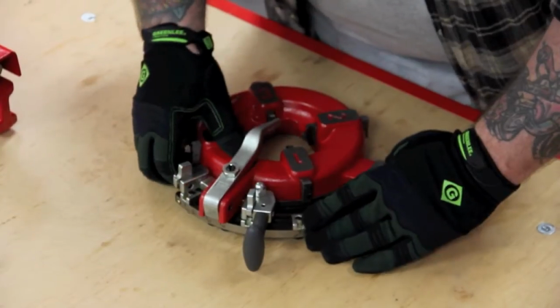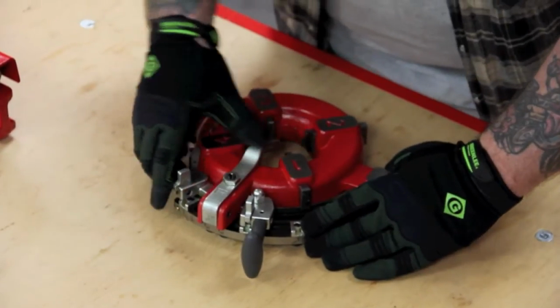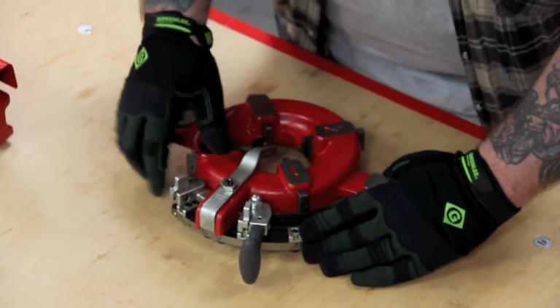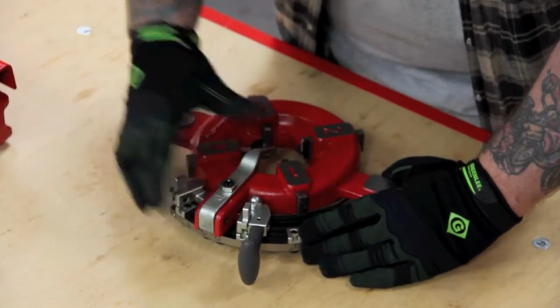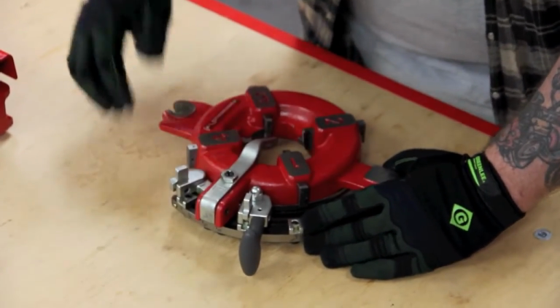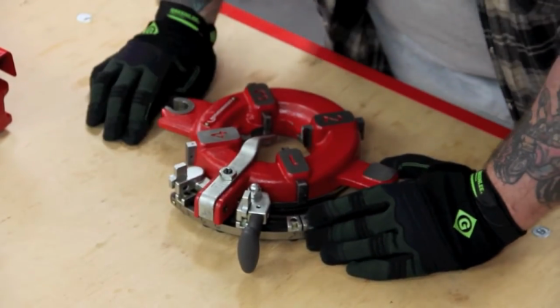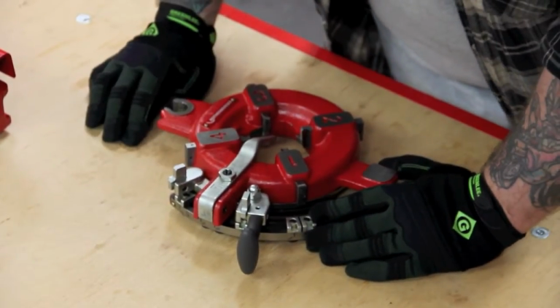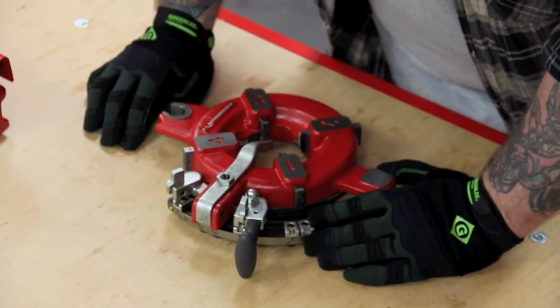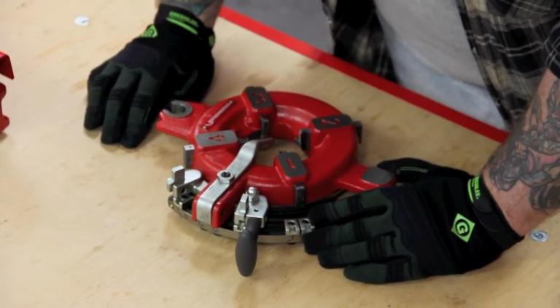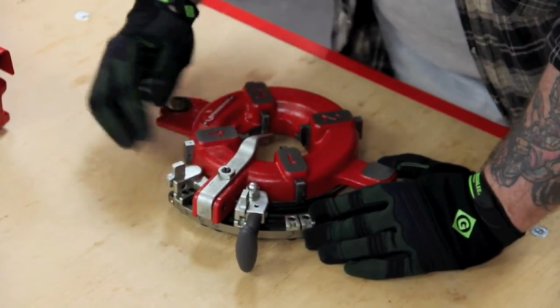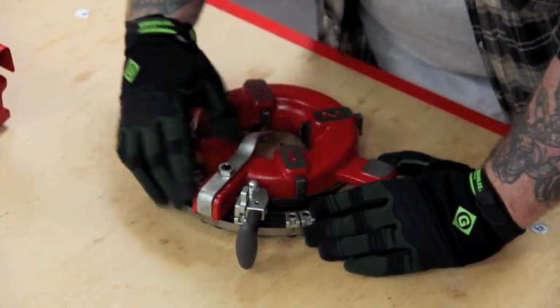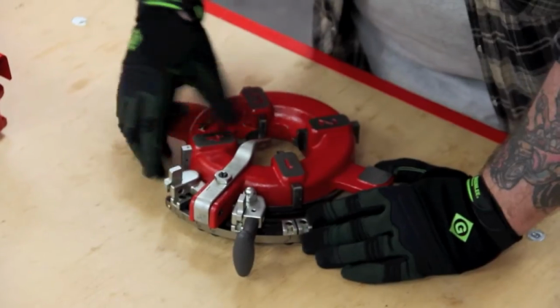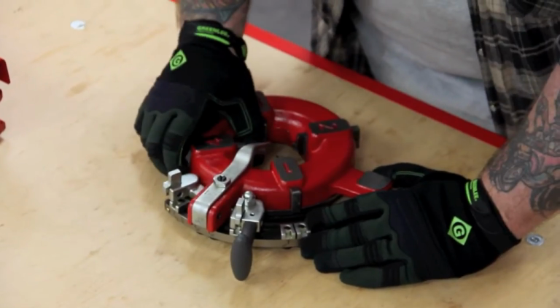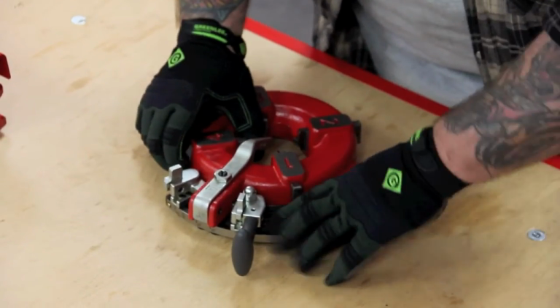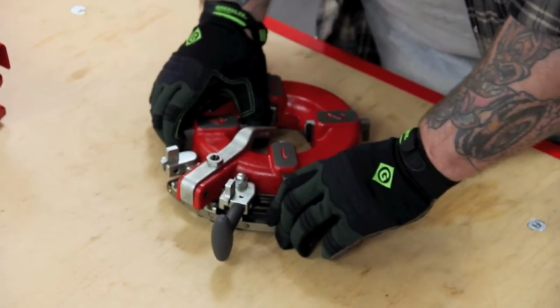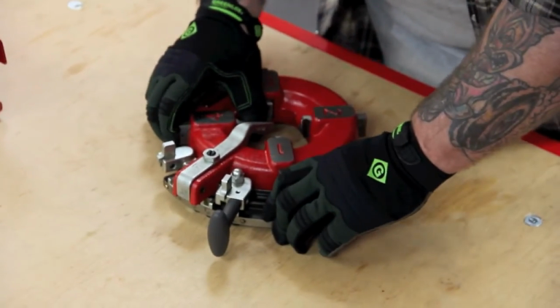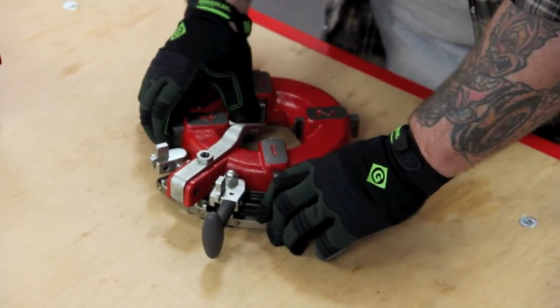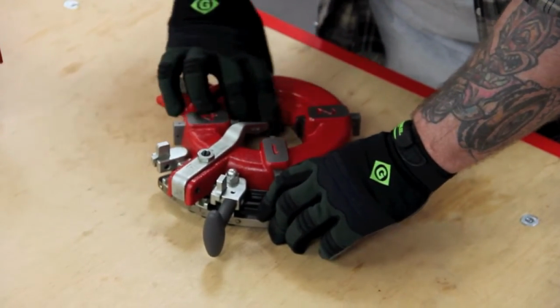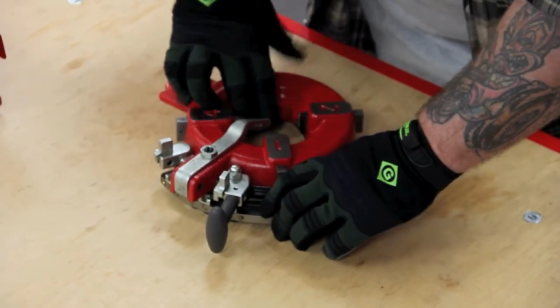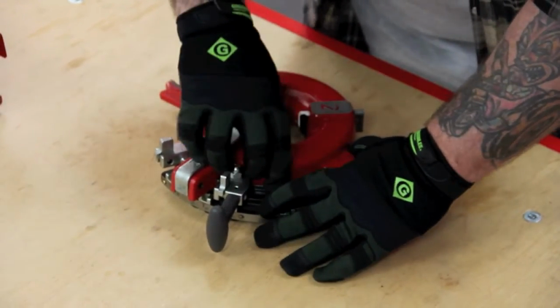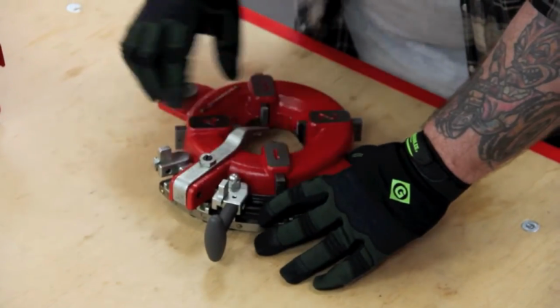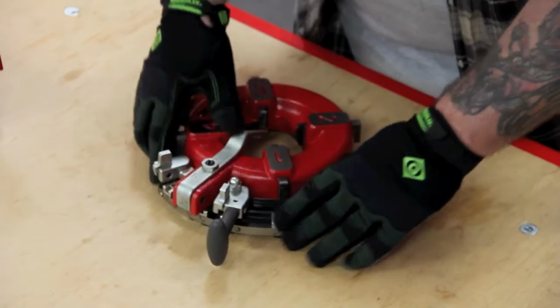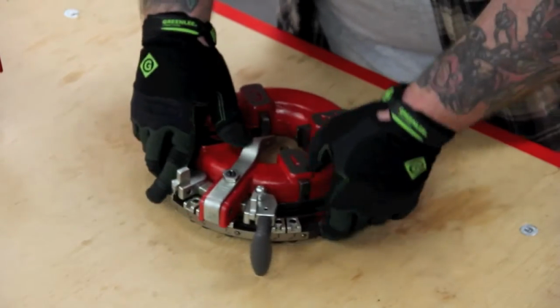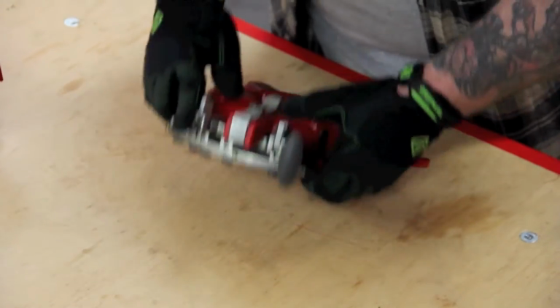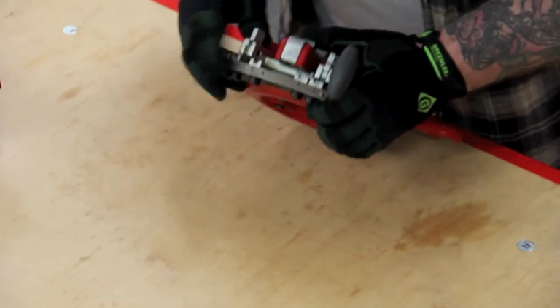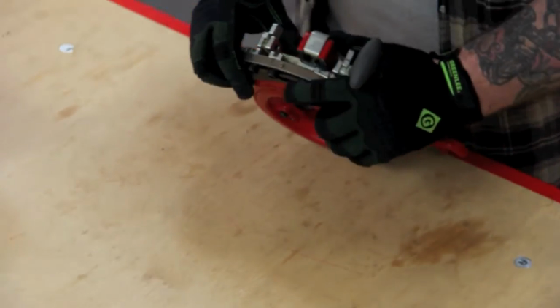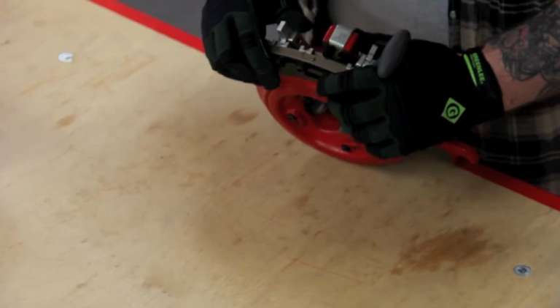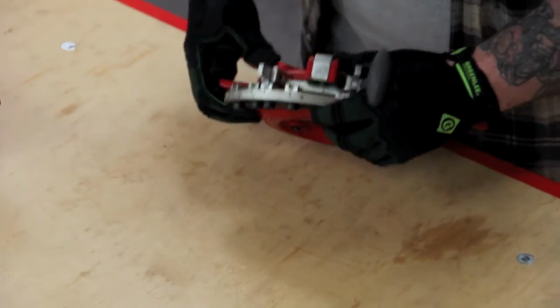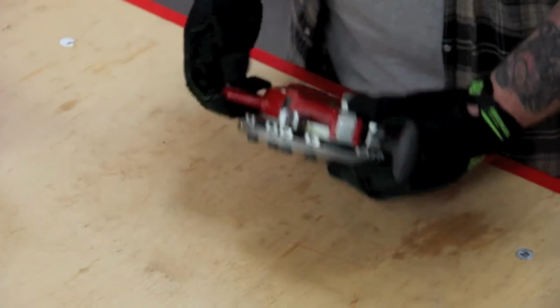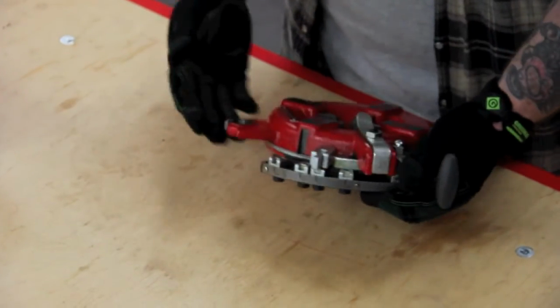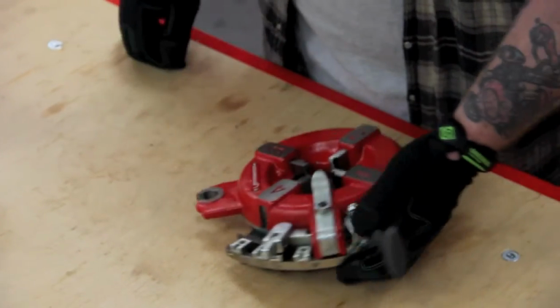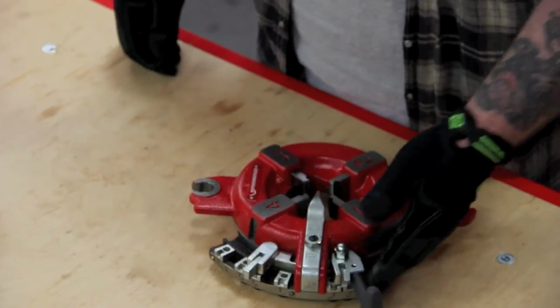Then when you come back, this automatic release drops back down. Now that that's happened, if you go all the way over, it won't allow the dies to come out. Then you're ready to go — you just have to select your size again and you're done.